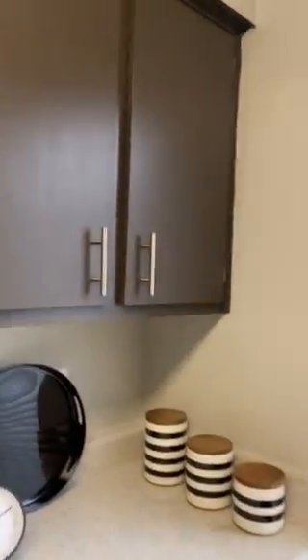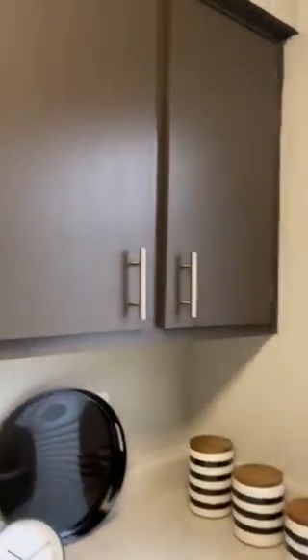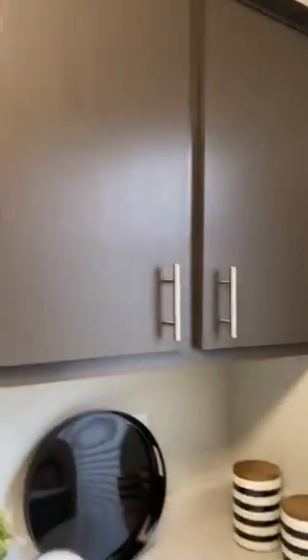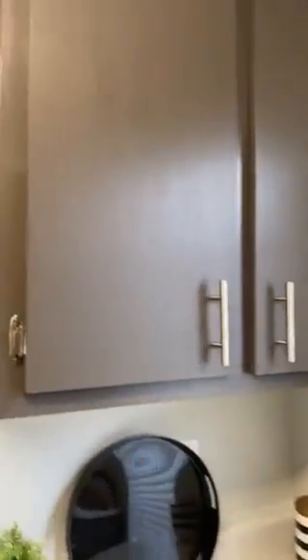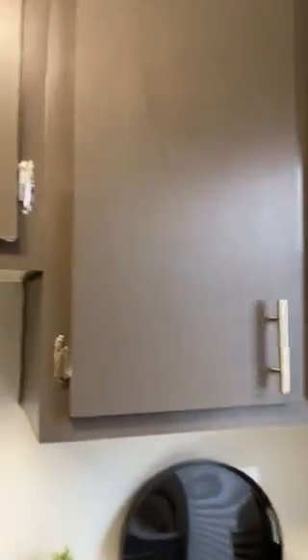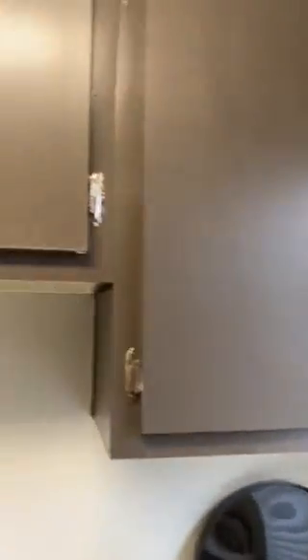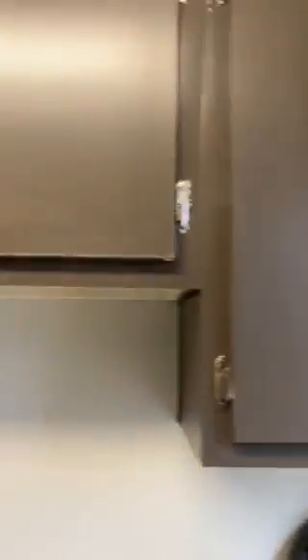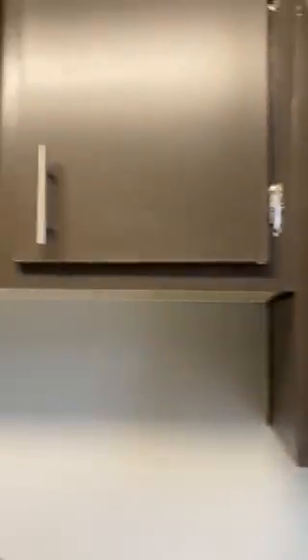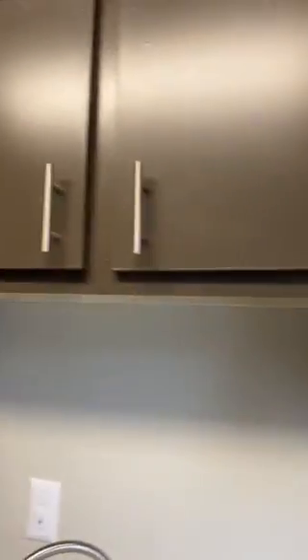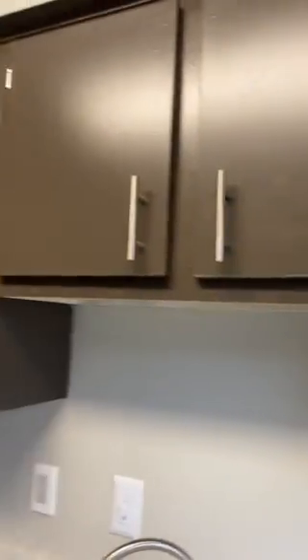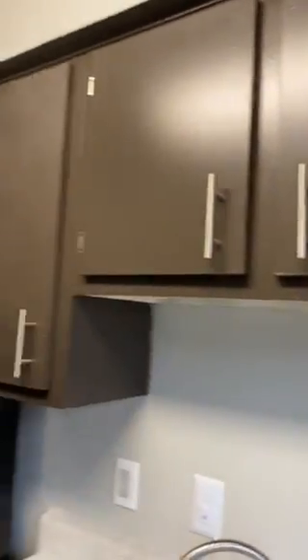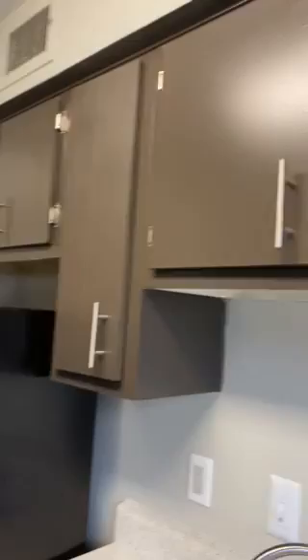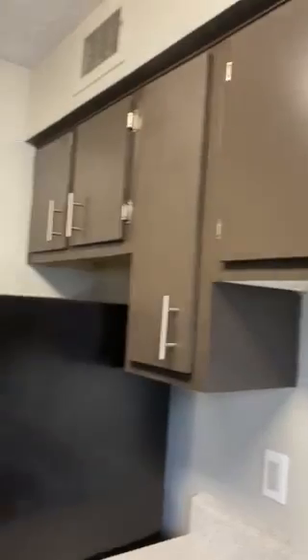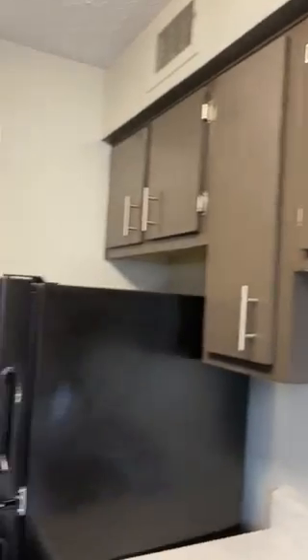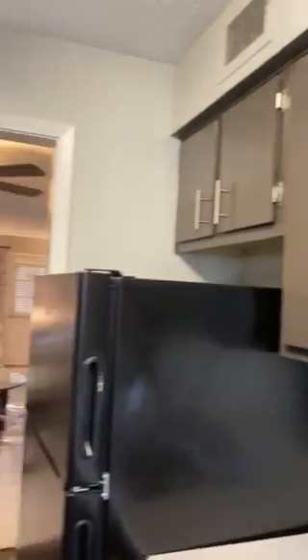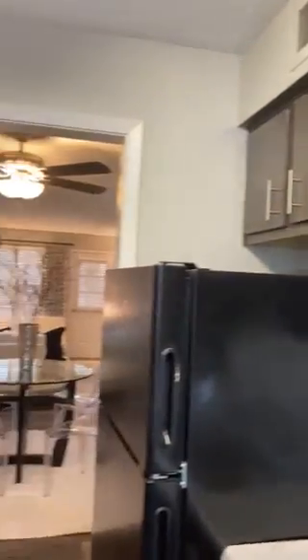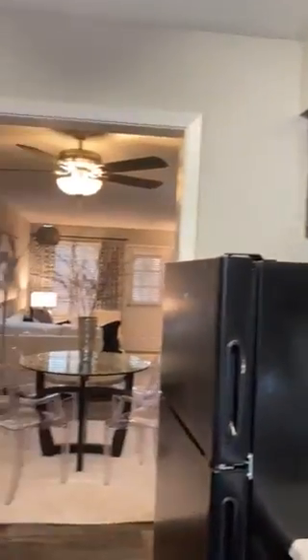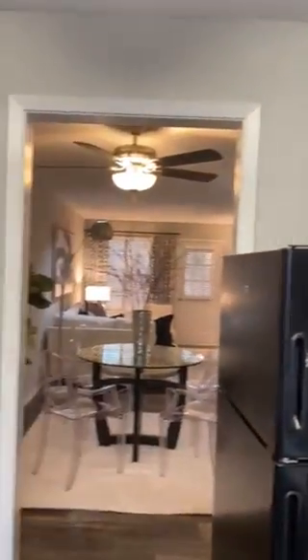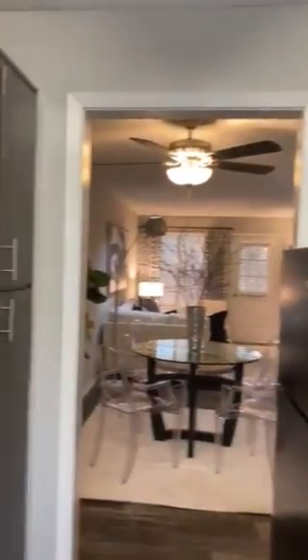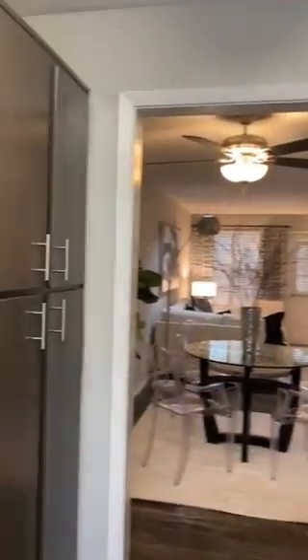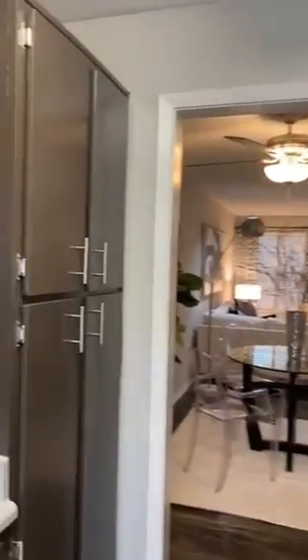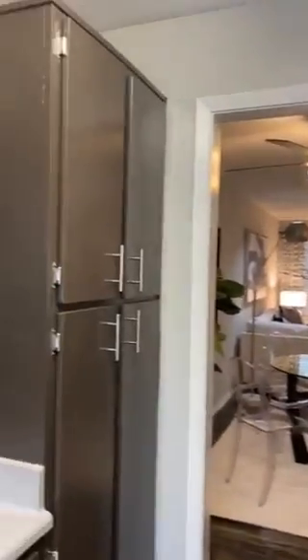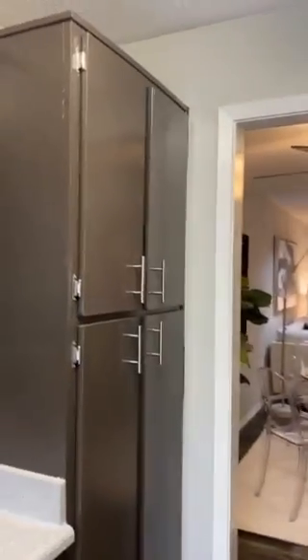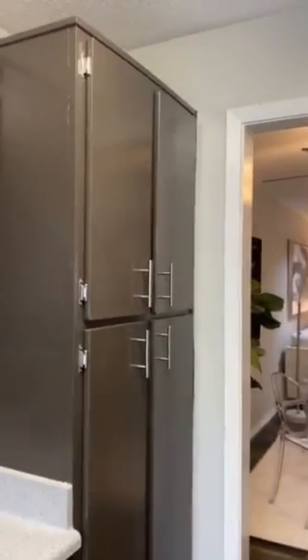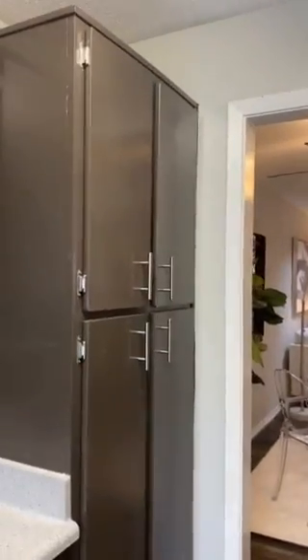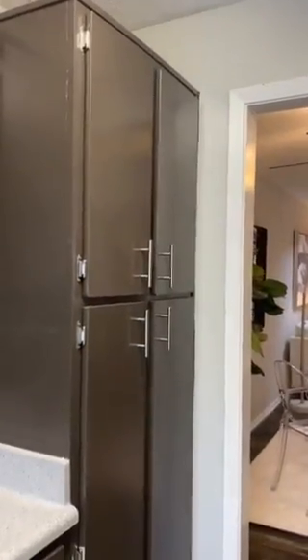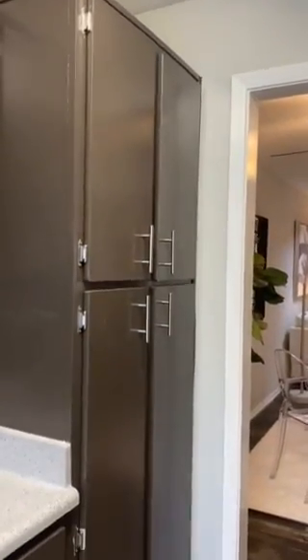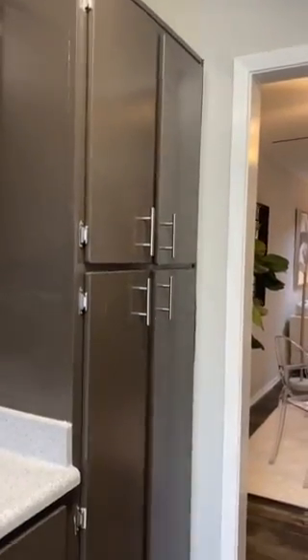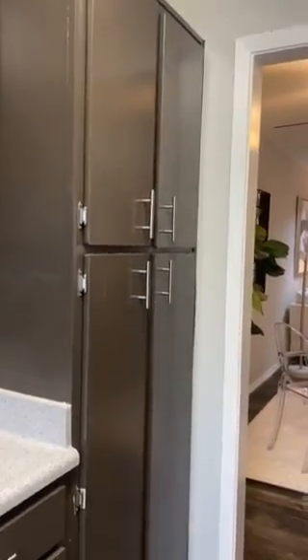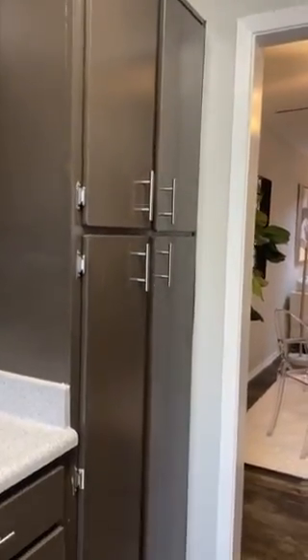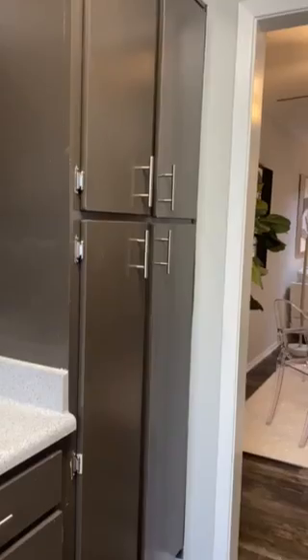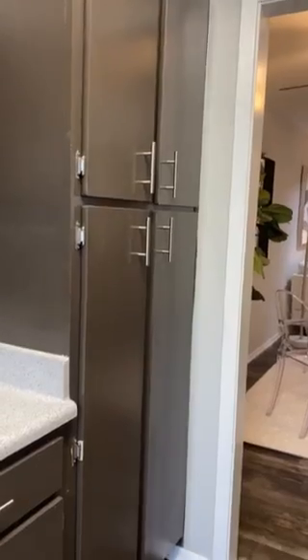This apartment has lots of cabinet space. It even has a large pantry.